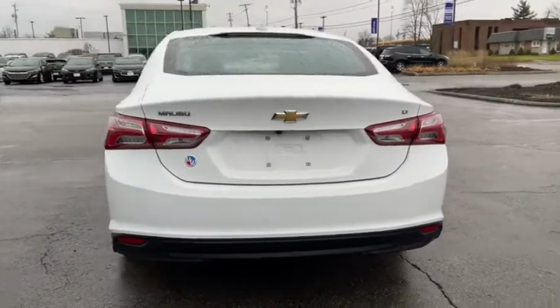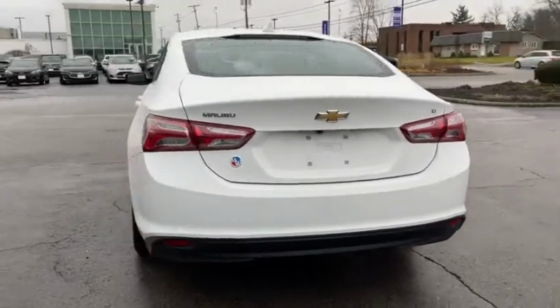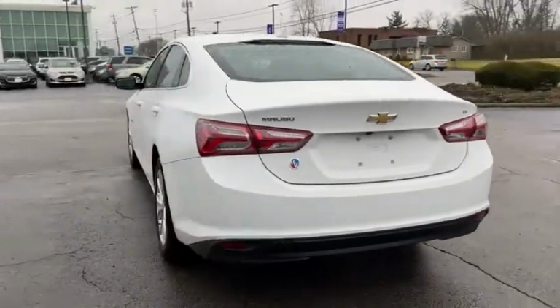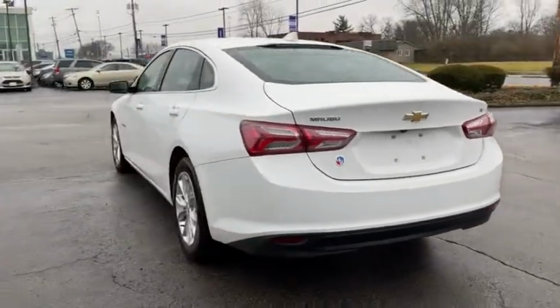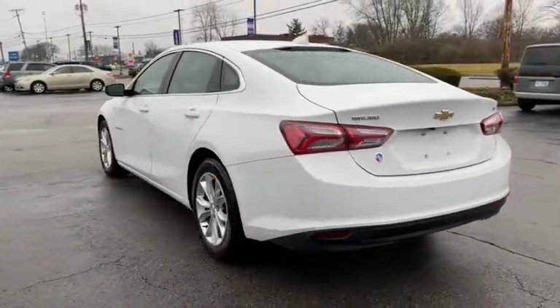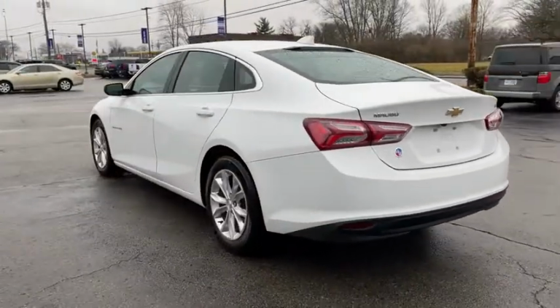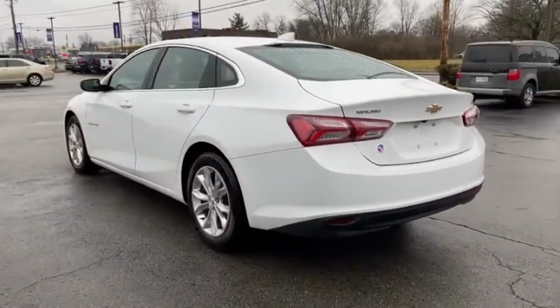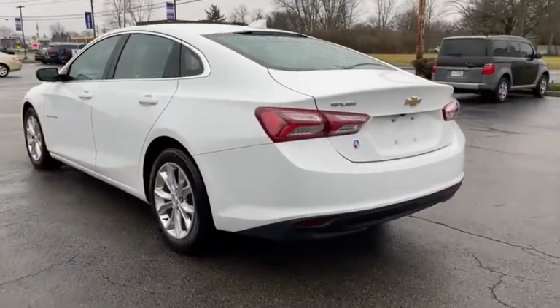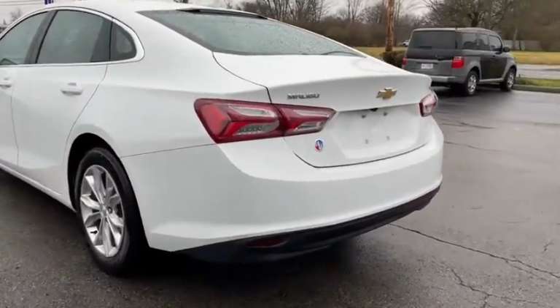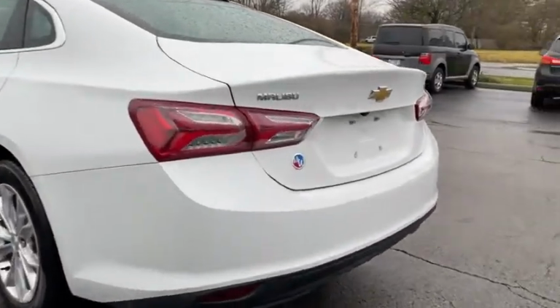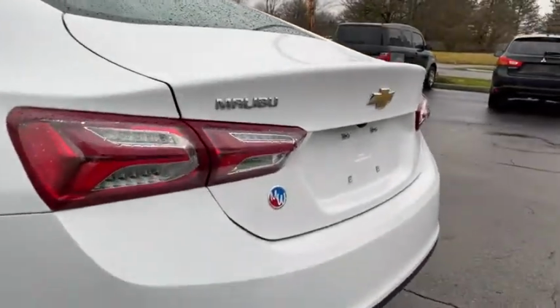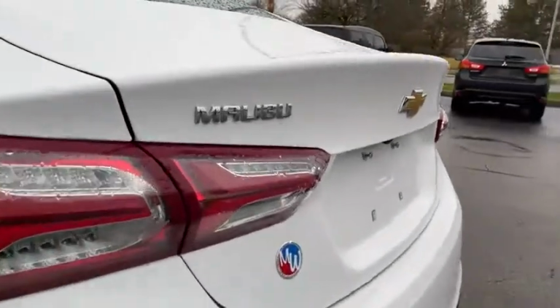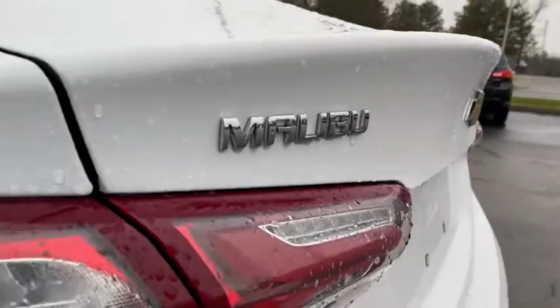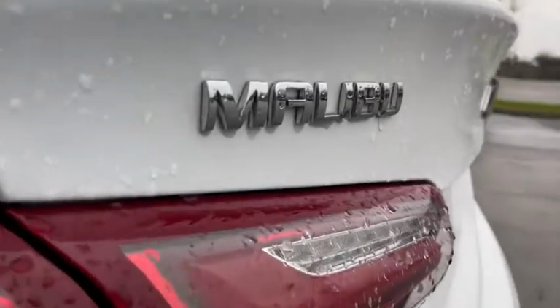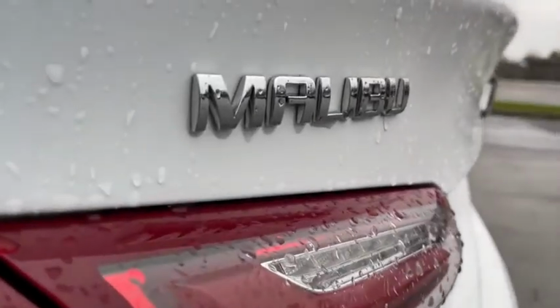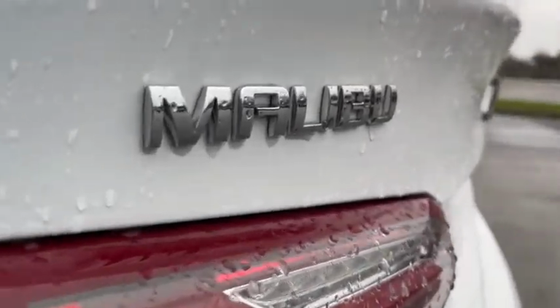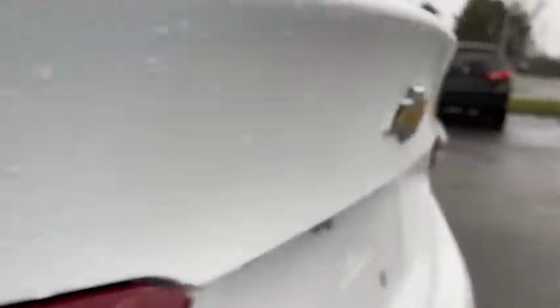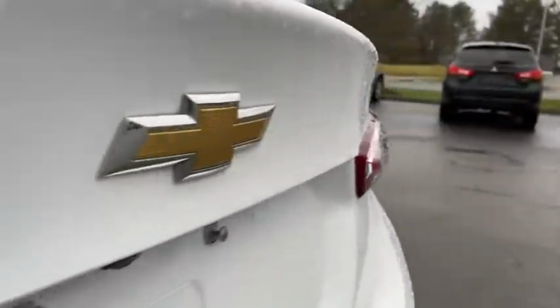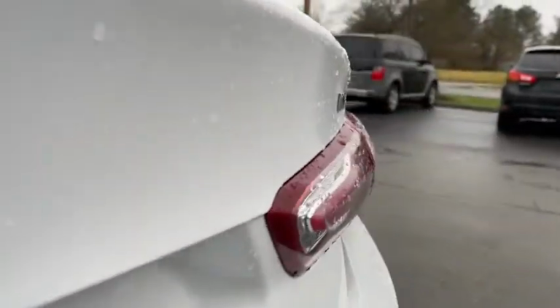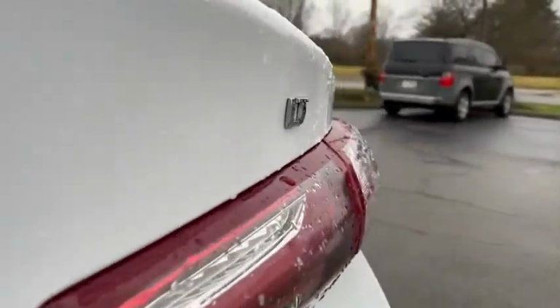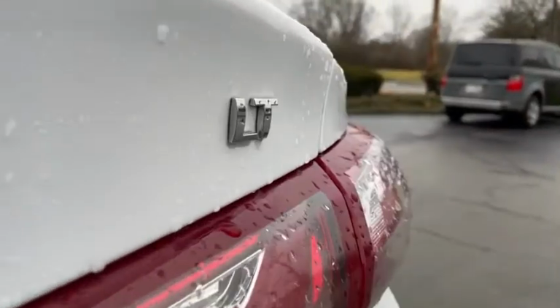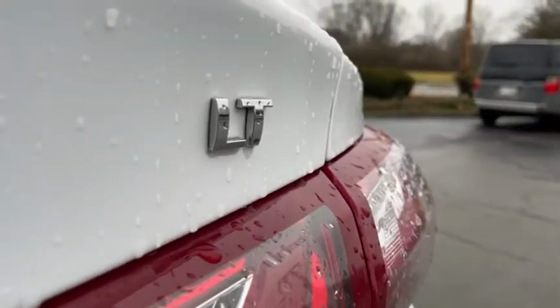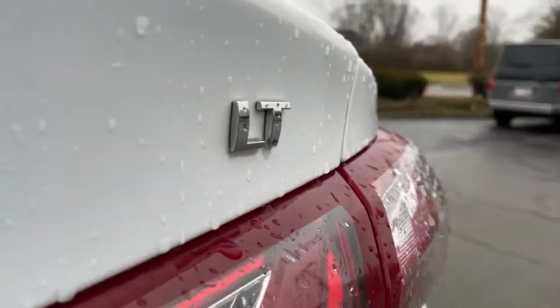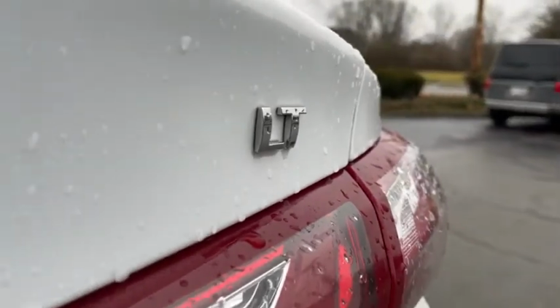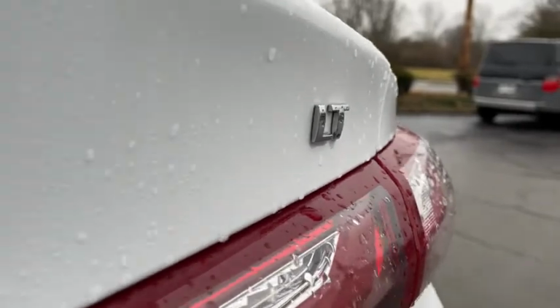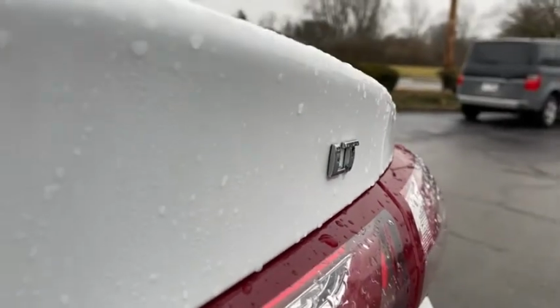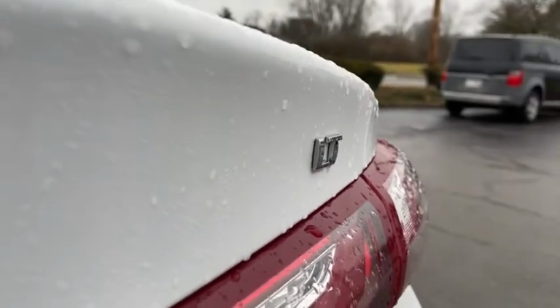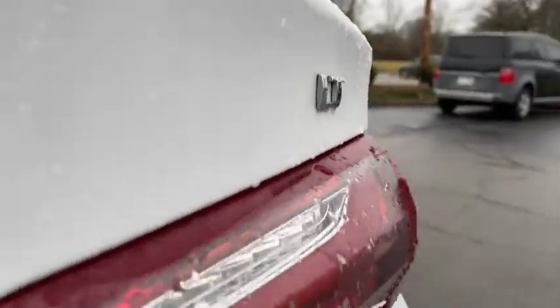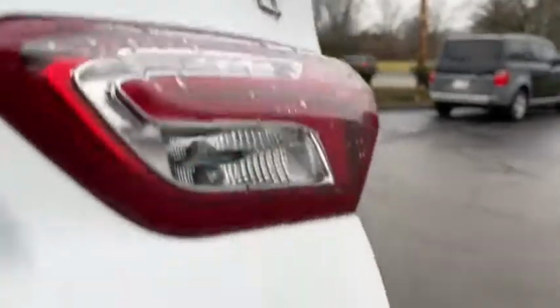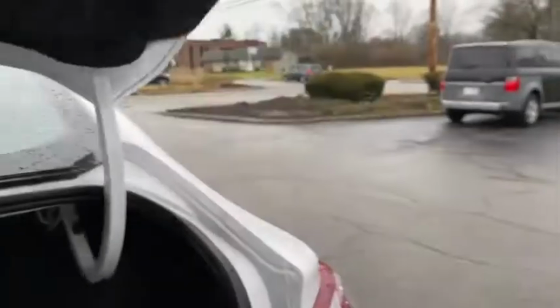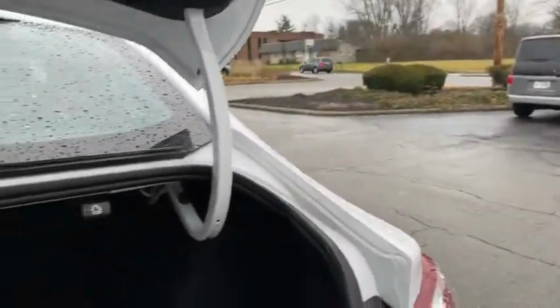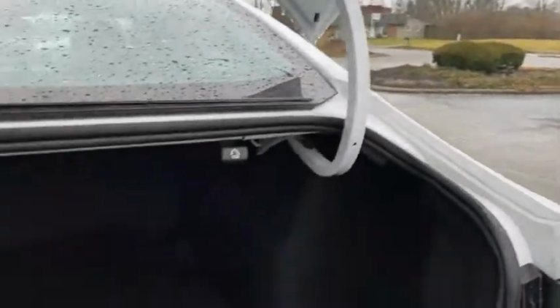Keyless entry, remote engine start, backup camera, steering wheel audio controls, anti-lock braking system, stability control, traction control, Bluetooth, adjustable steering wheel, cruise control, floor mats, four-wheel disc brakes.